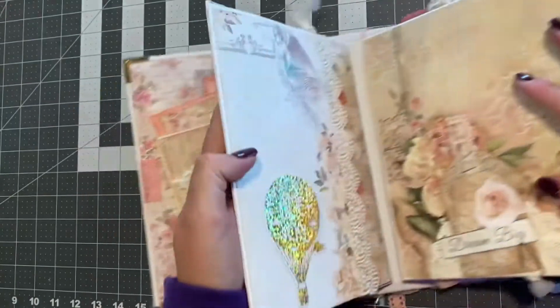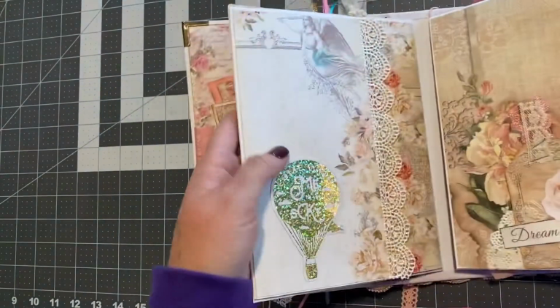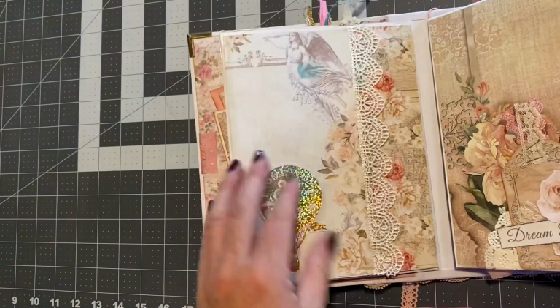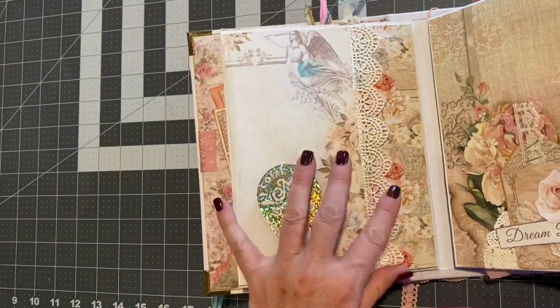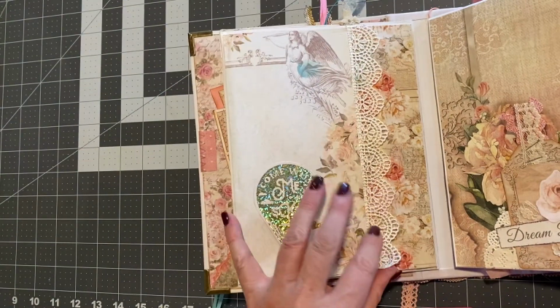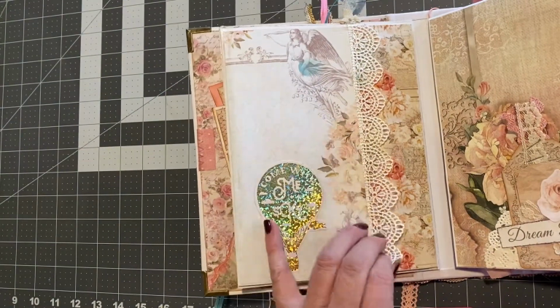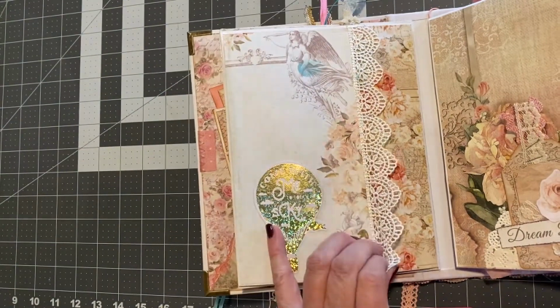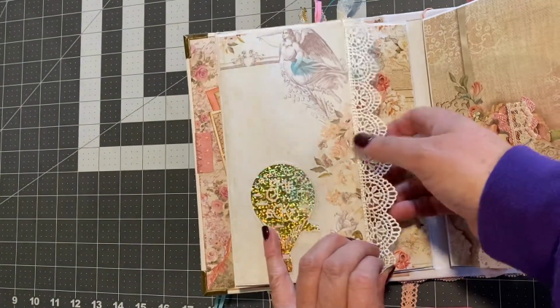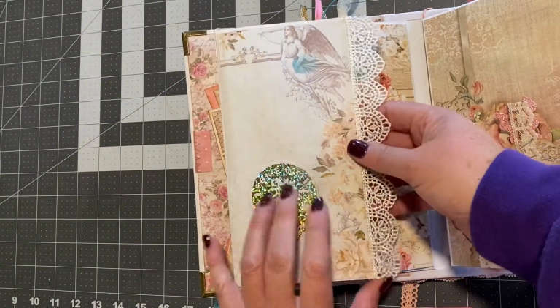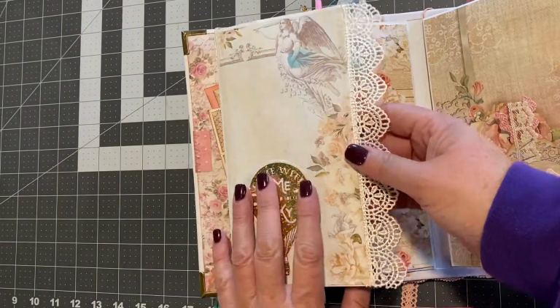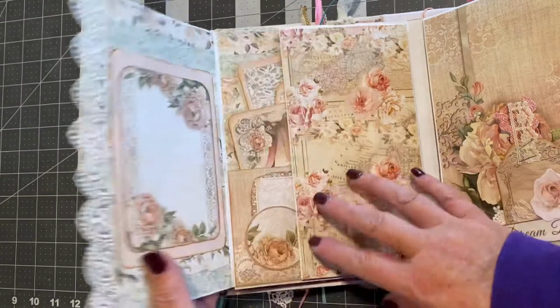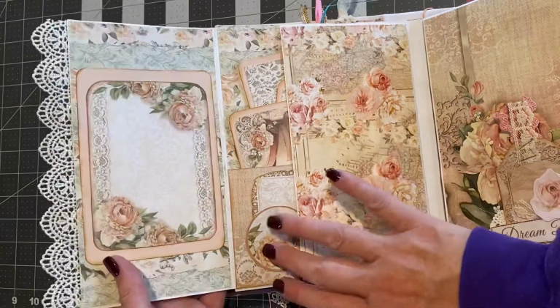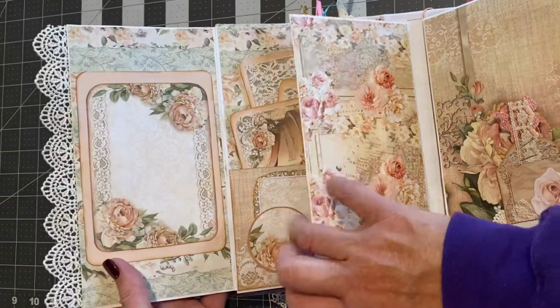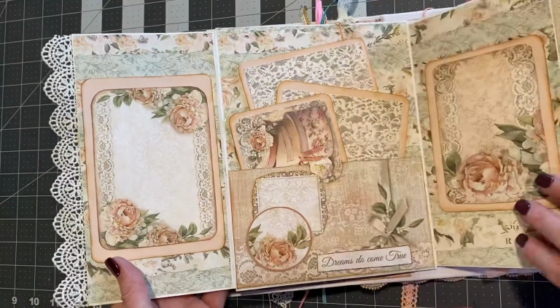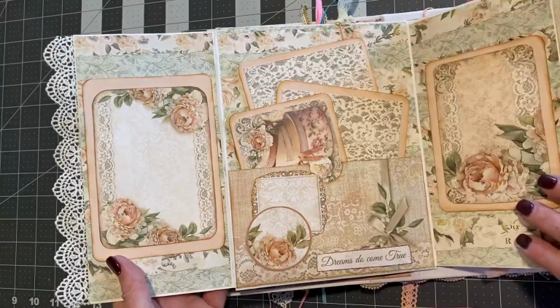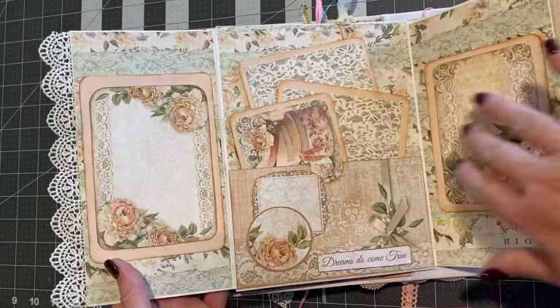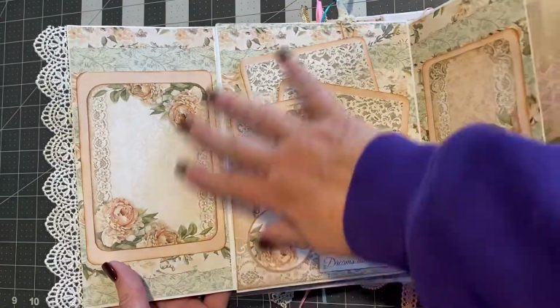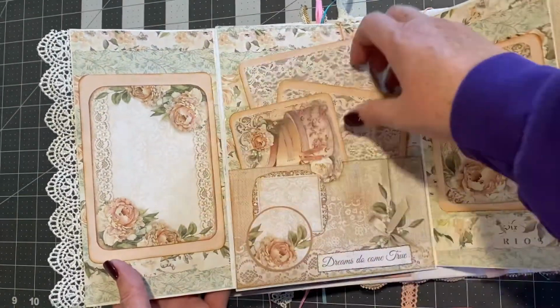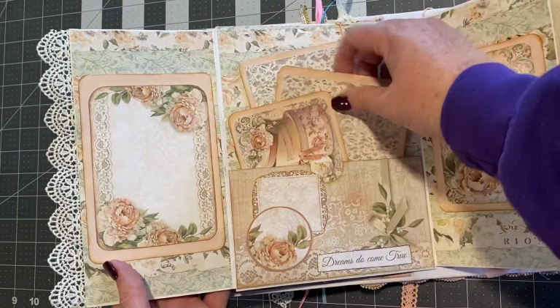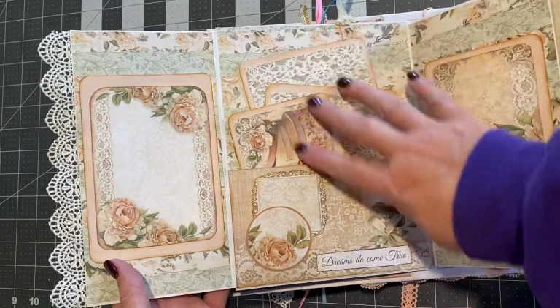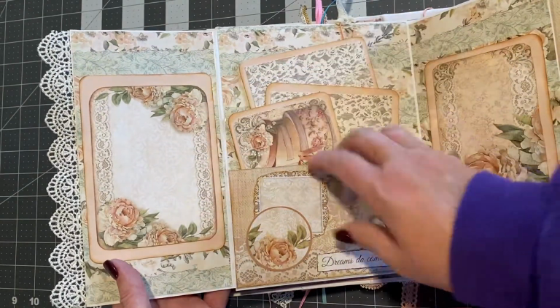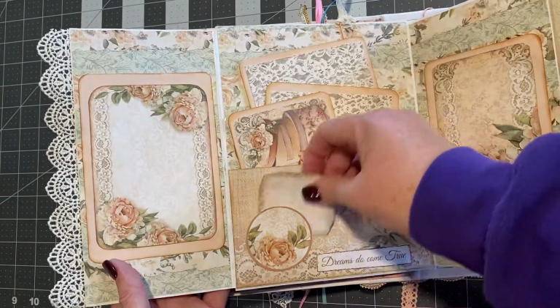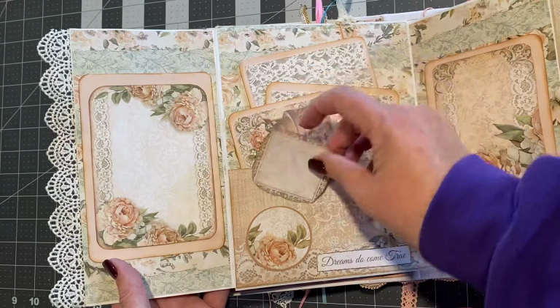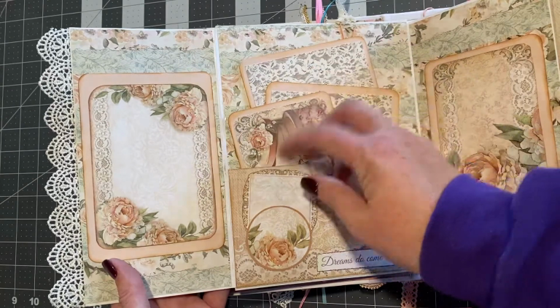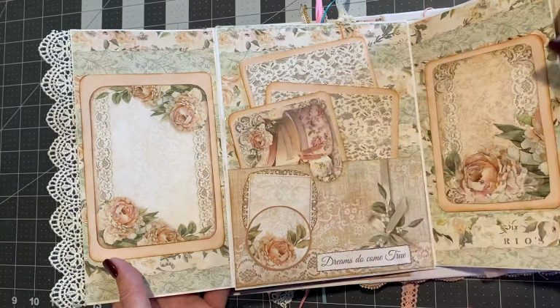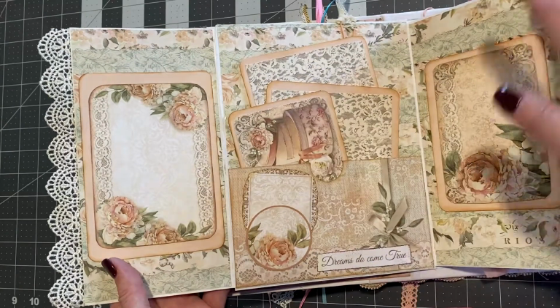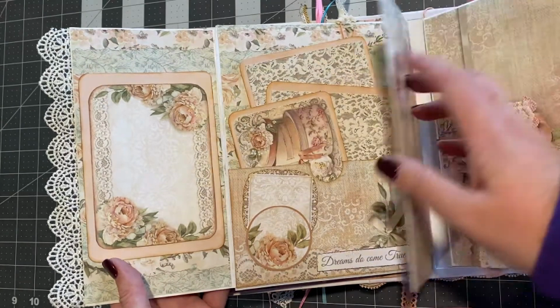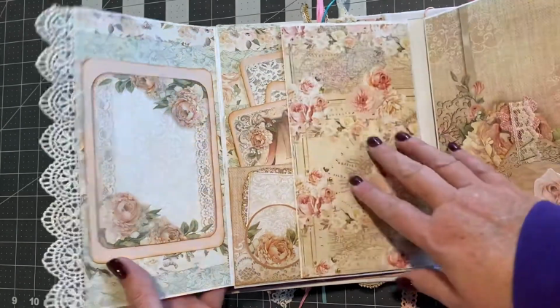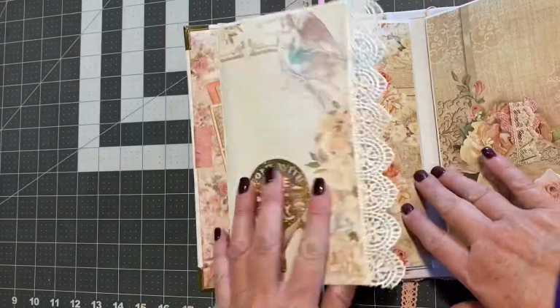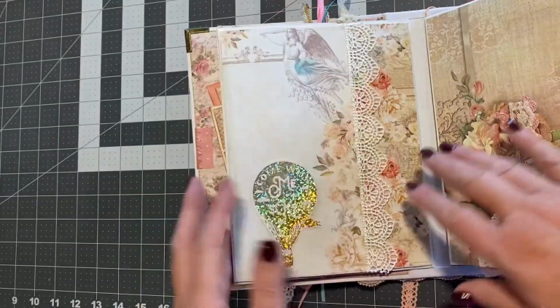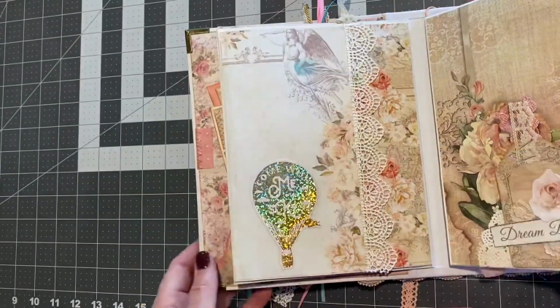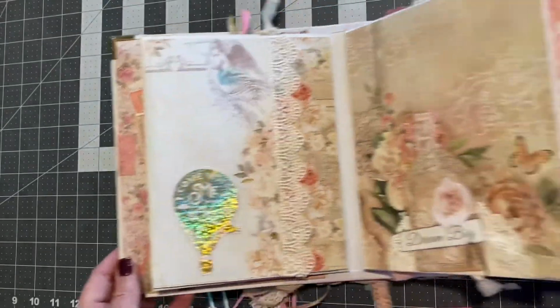The next page is held closed with a magnet. You flip that over — photos, photo mats, little tuck spots for more photos. And then it closes with a magnet.